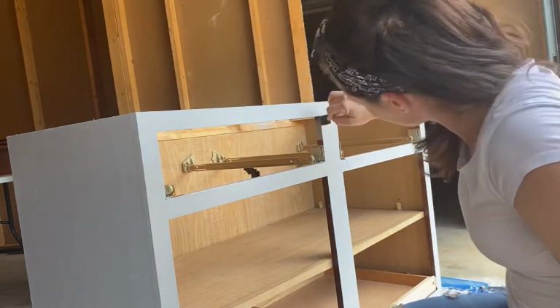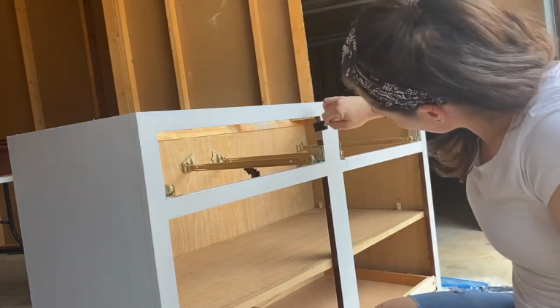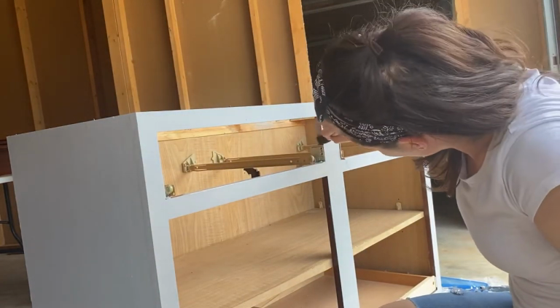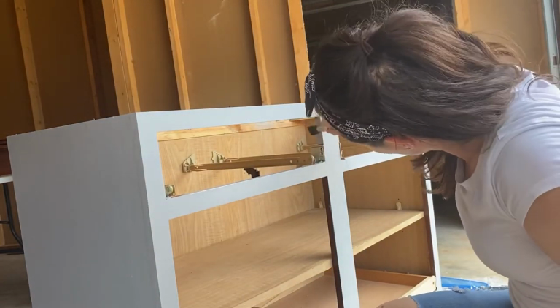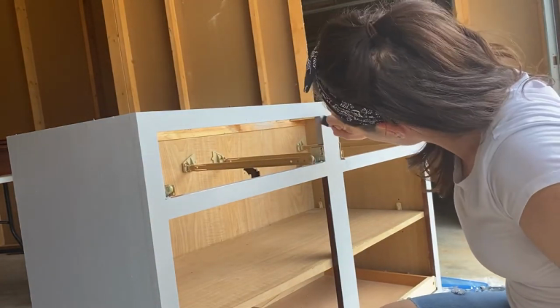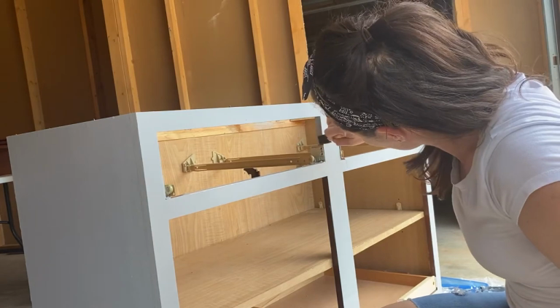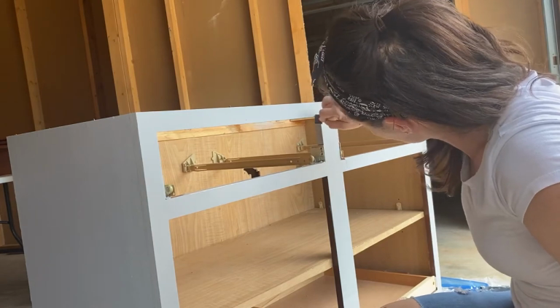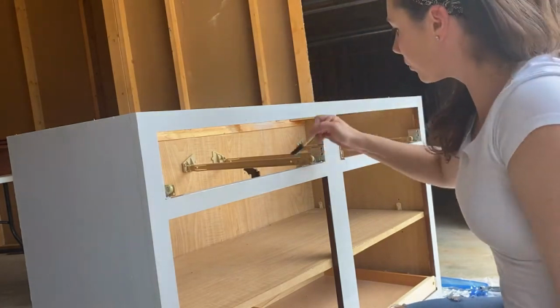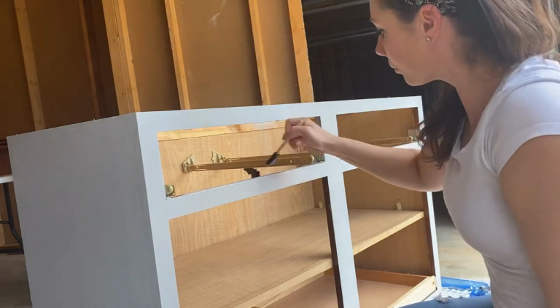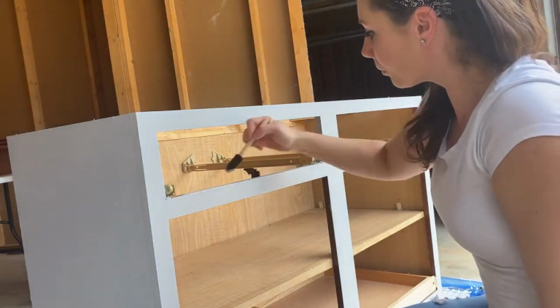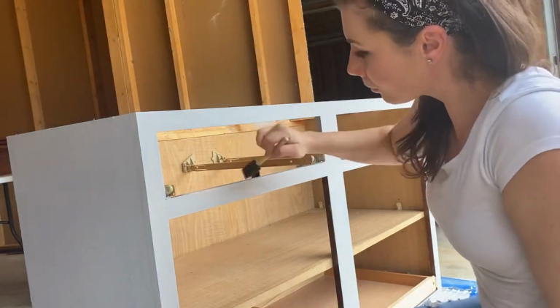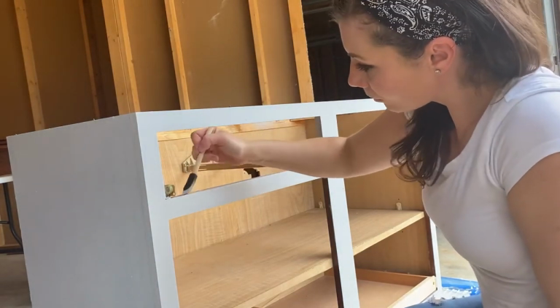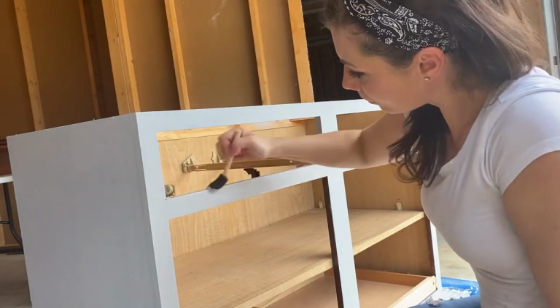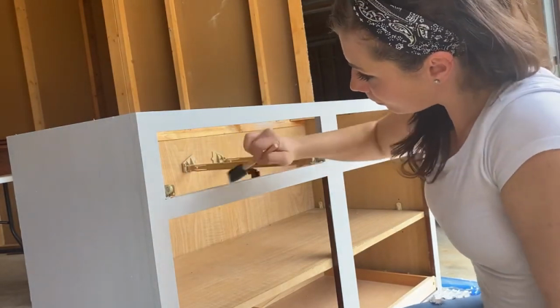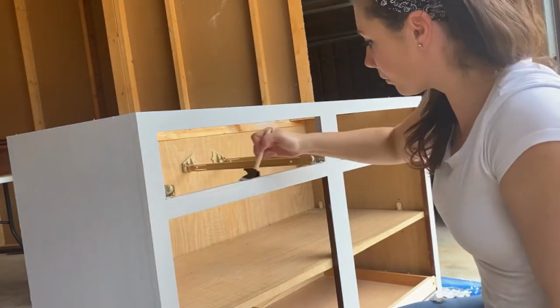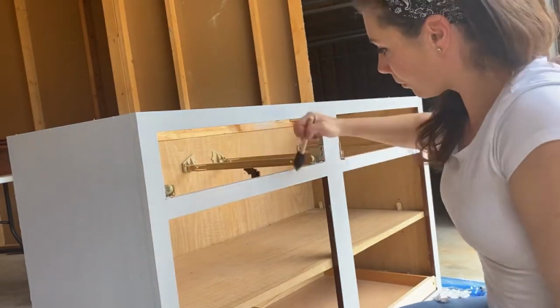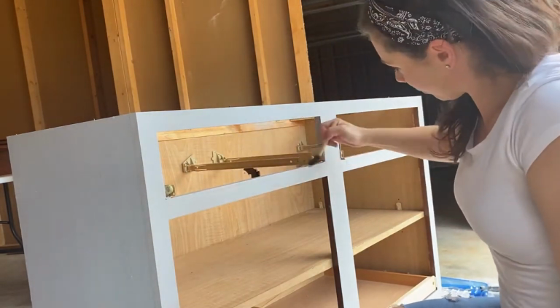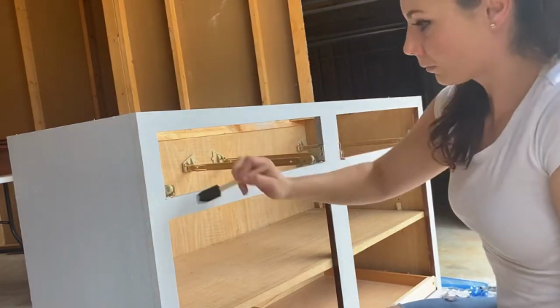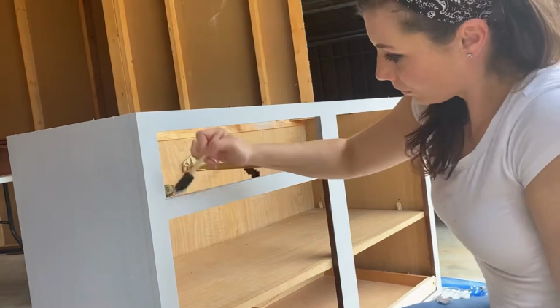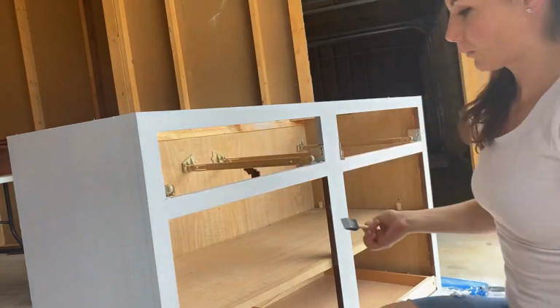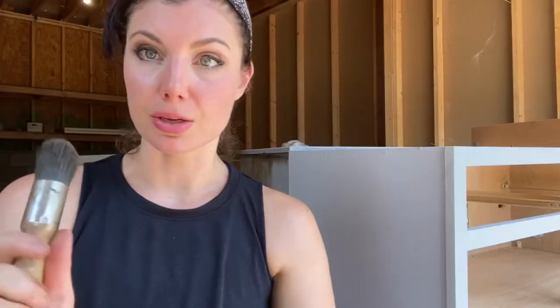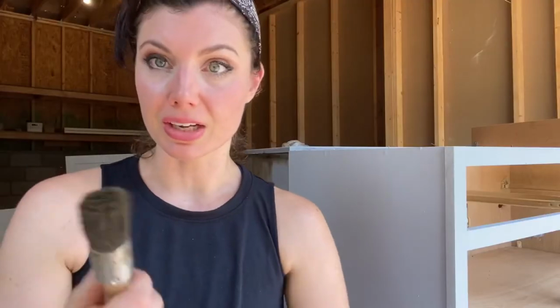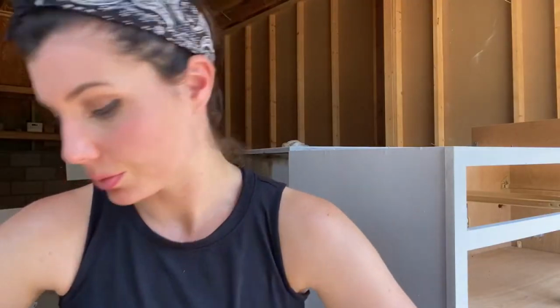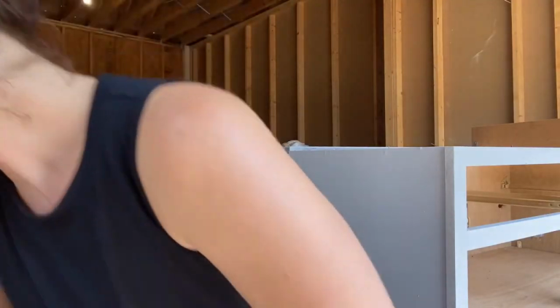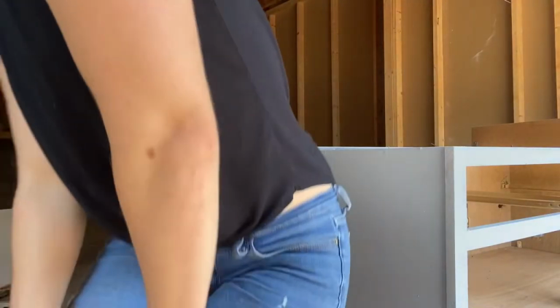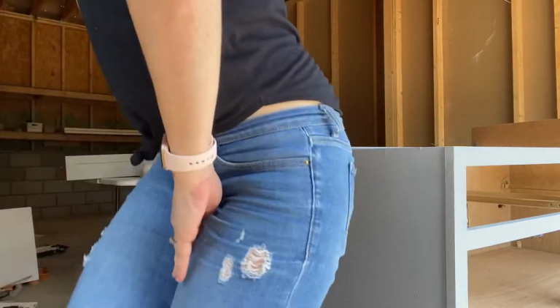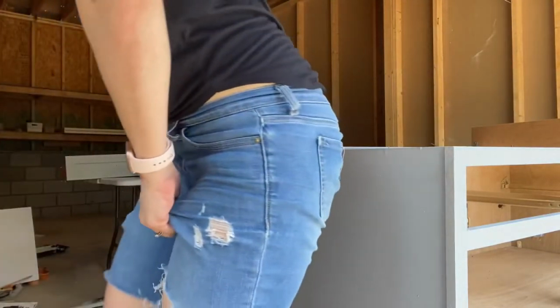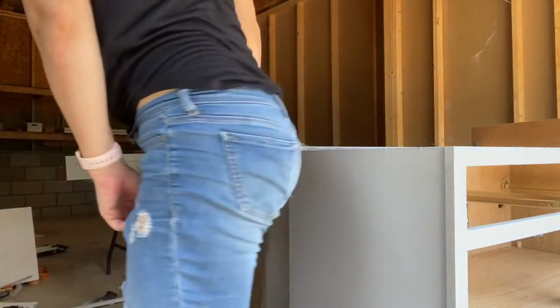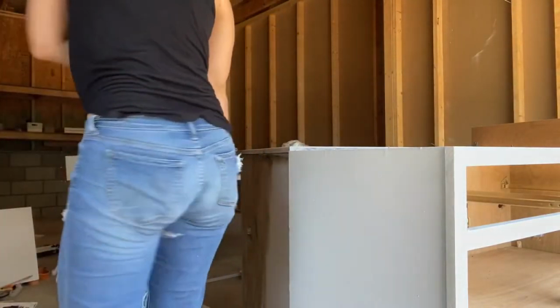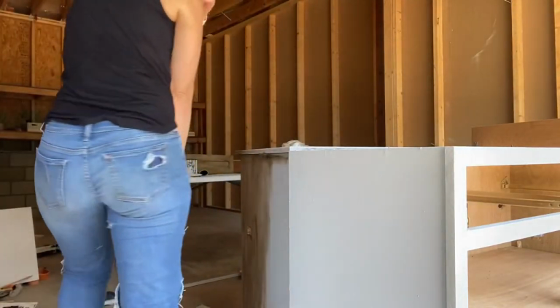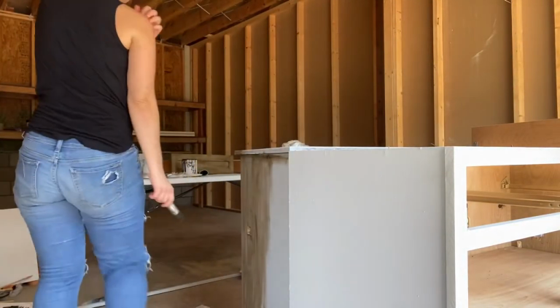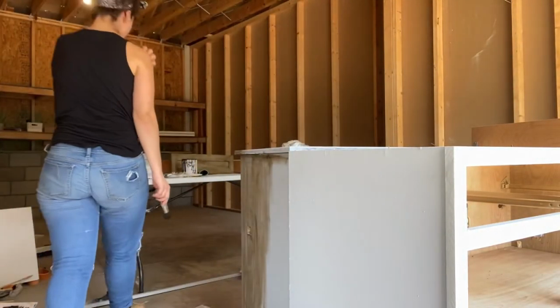After I rolled it all on, I went through the little crevices just with a foam brush and touched up all those little areas before applying the wax. Now we're getting ready to add the wood look.